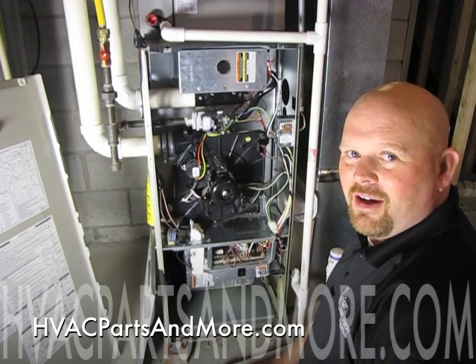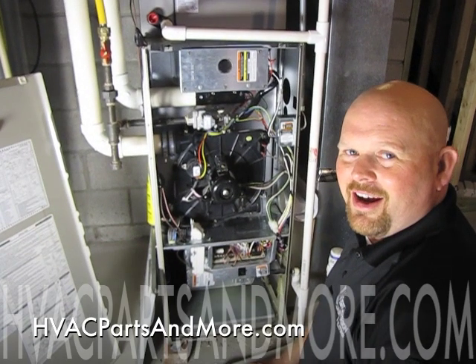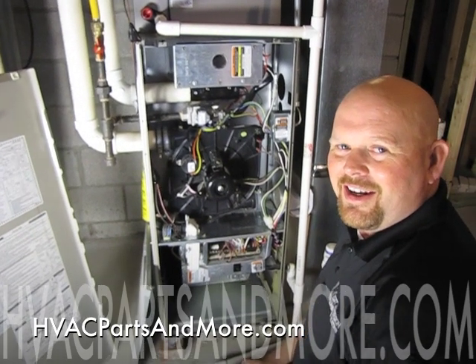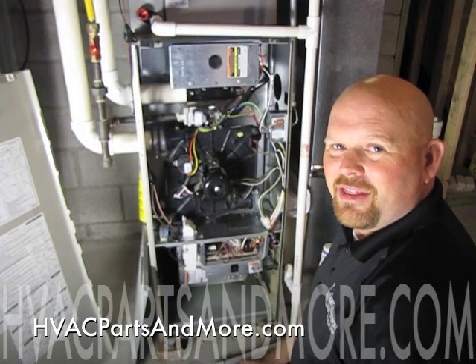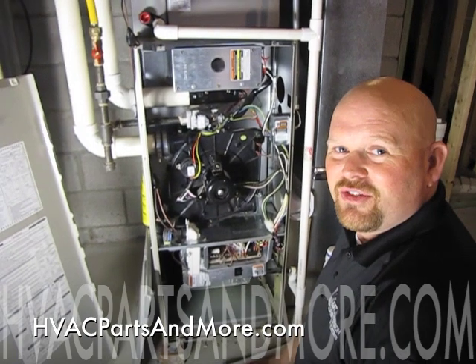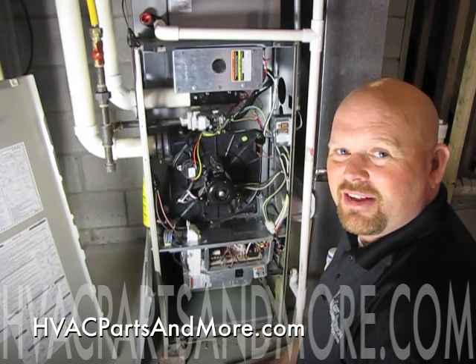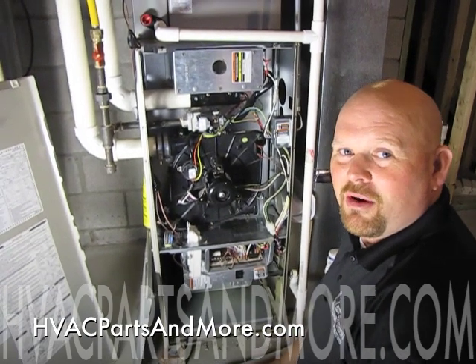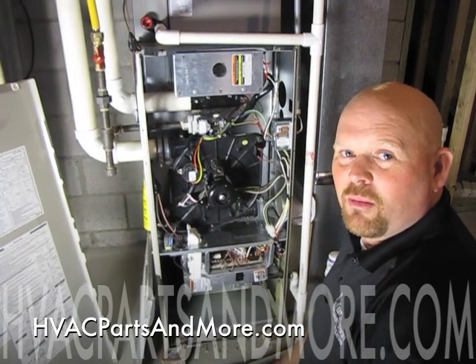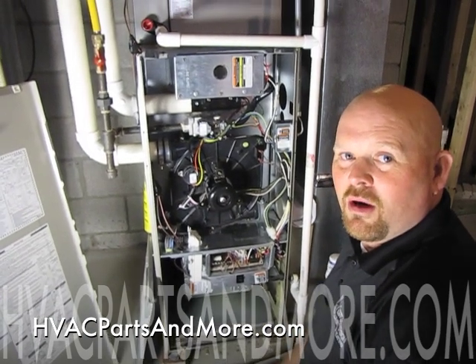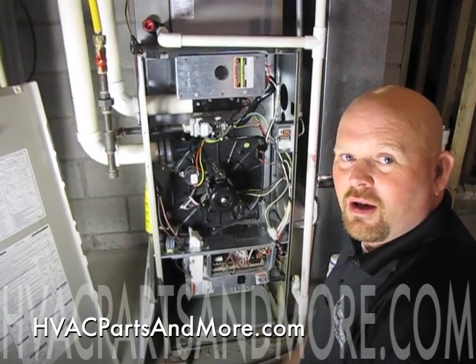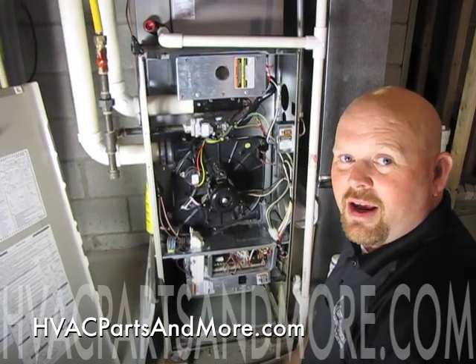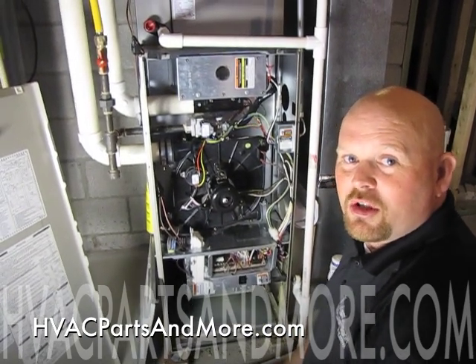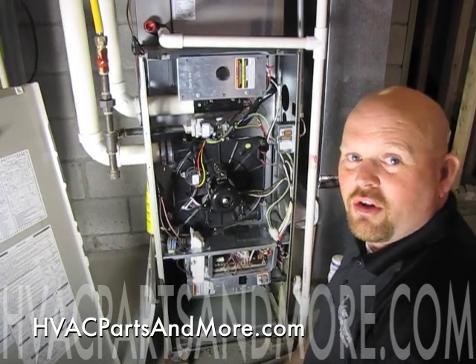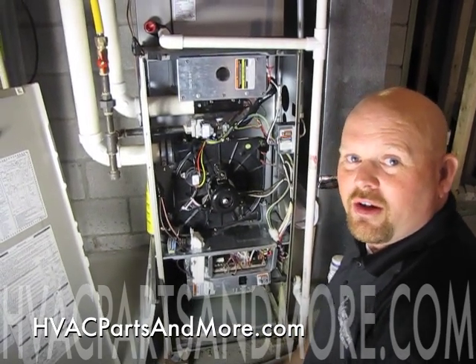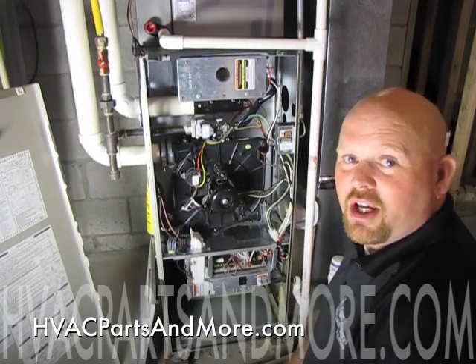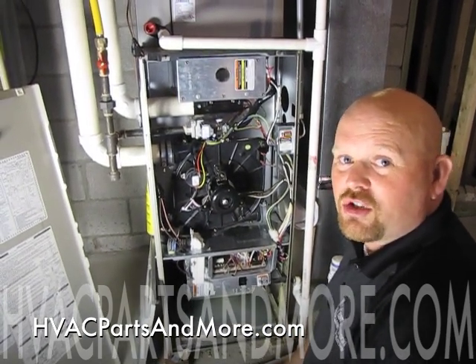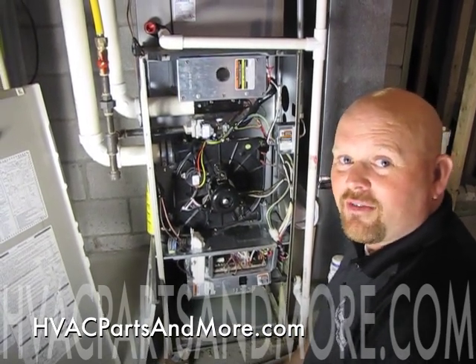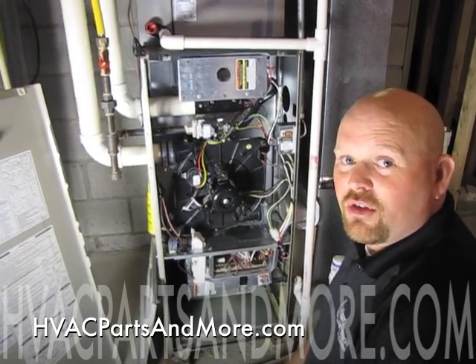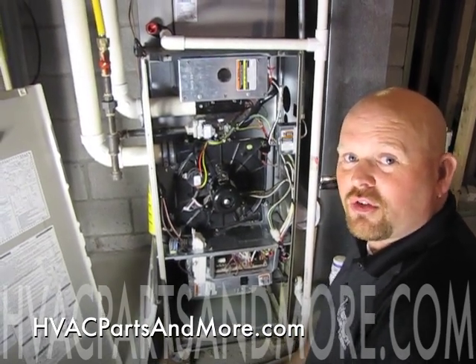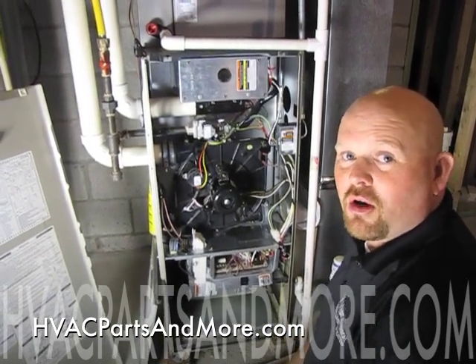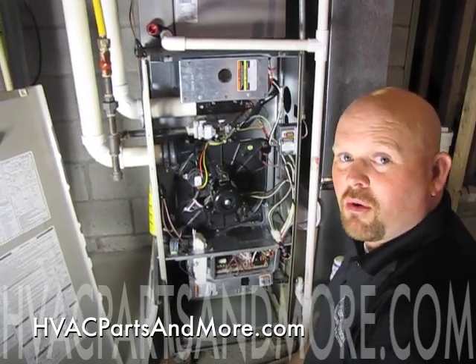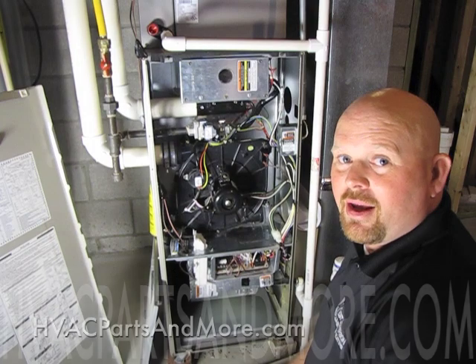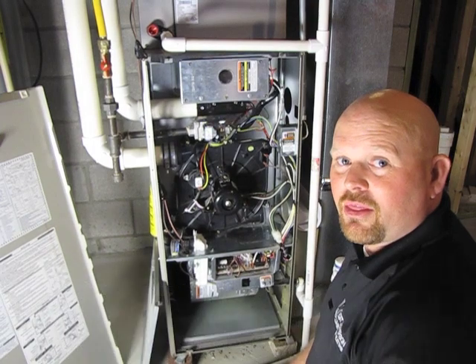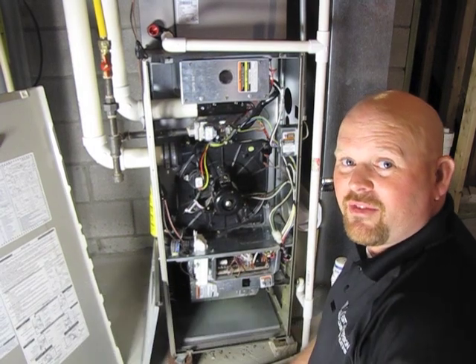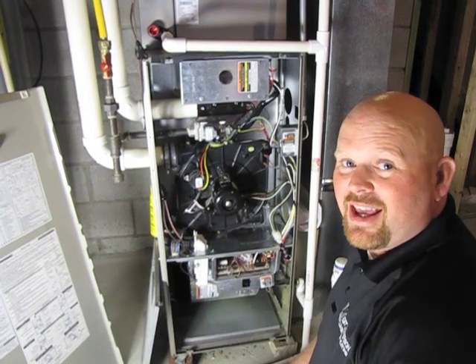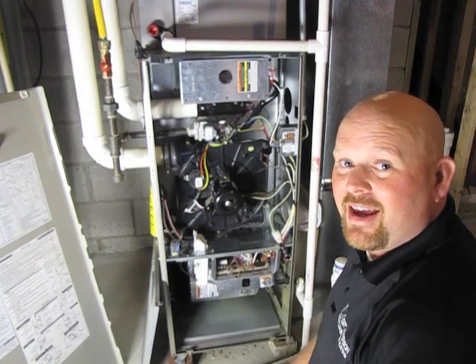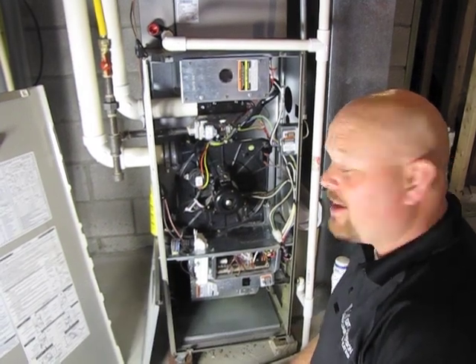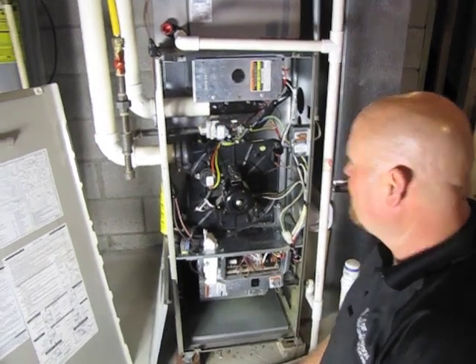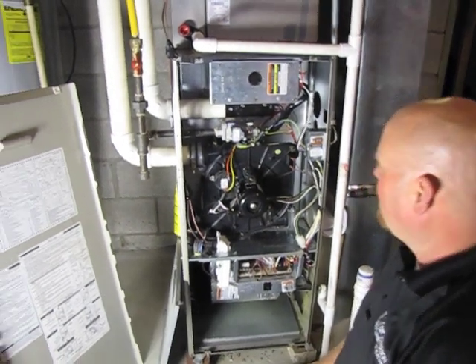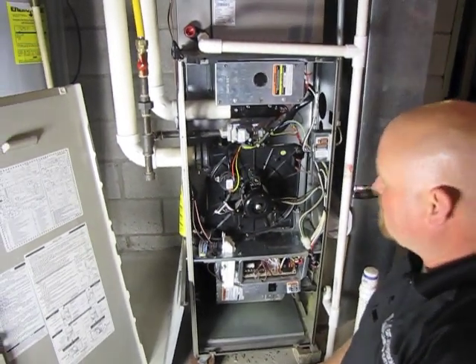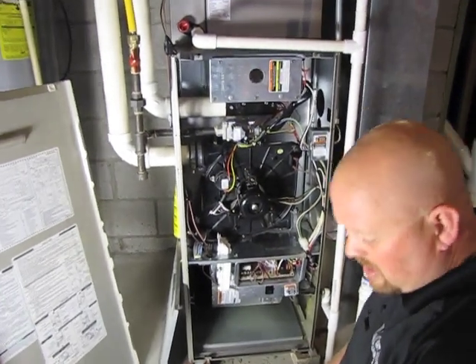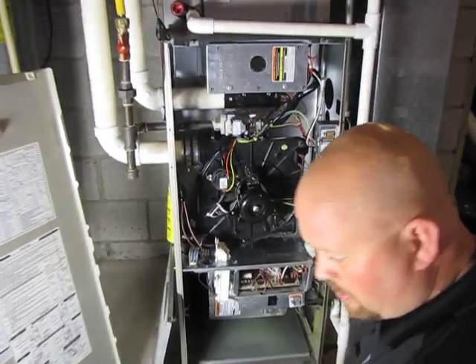Hi, Andy with HVAC Parts and More. Today I'm going to show you how to change a draft inducer on a Bryant 350AAV. It's pretty simple.